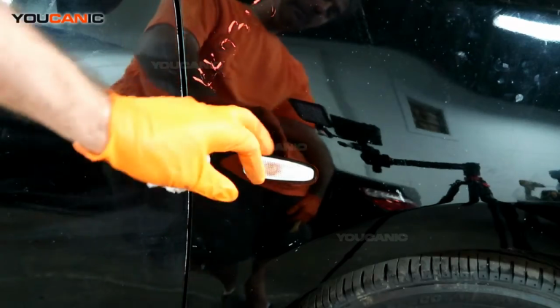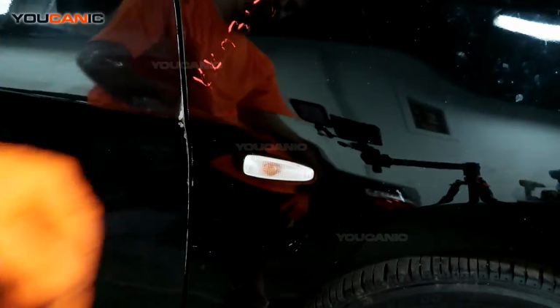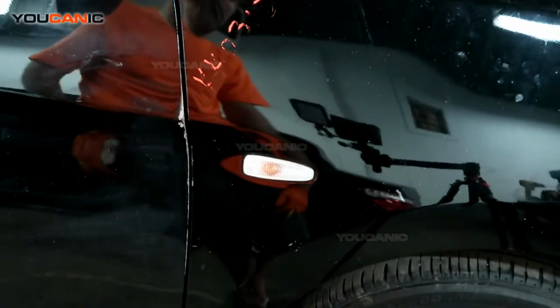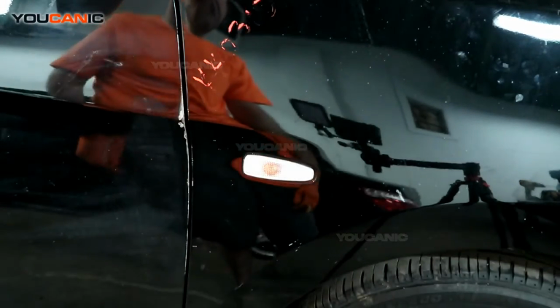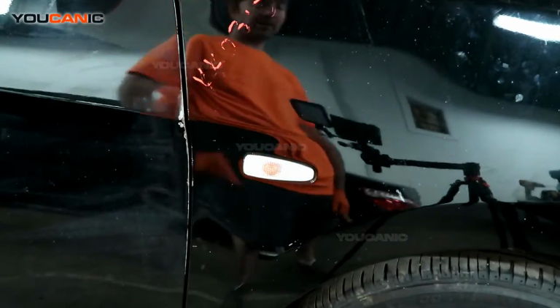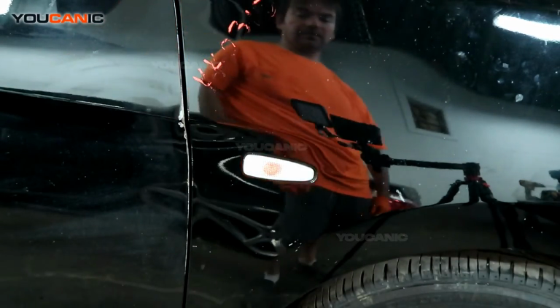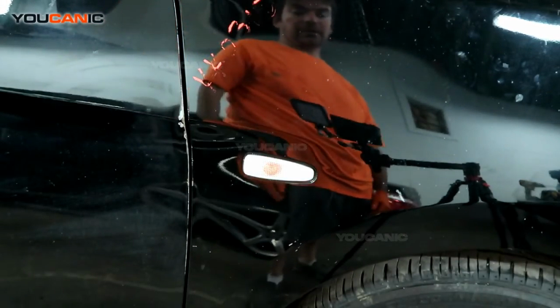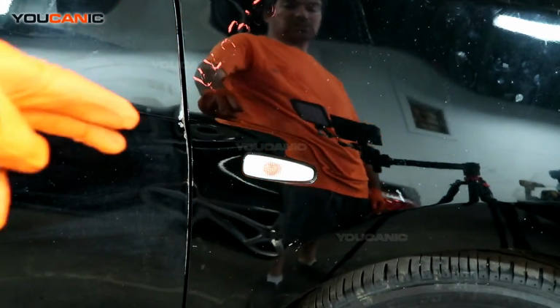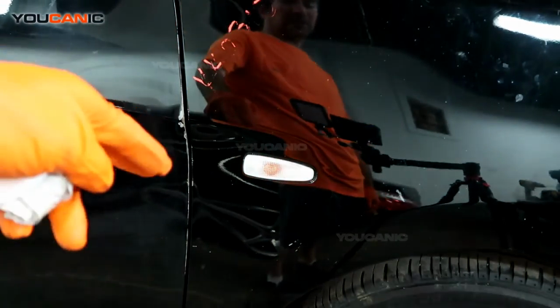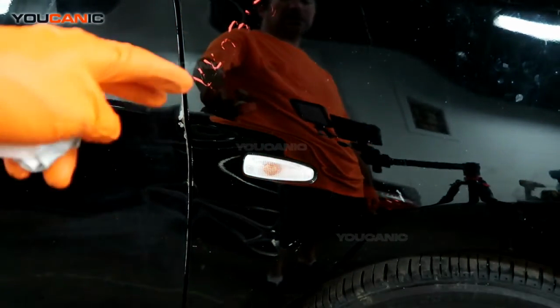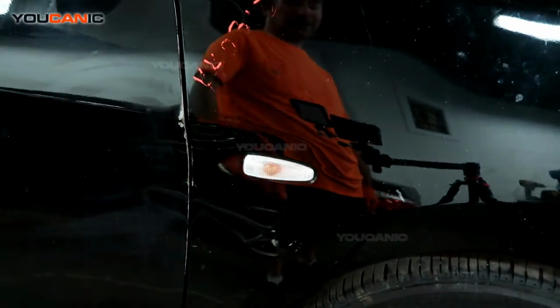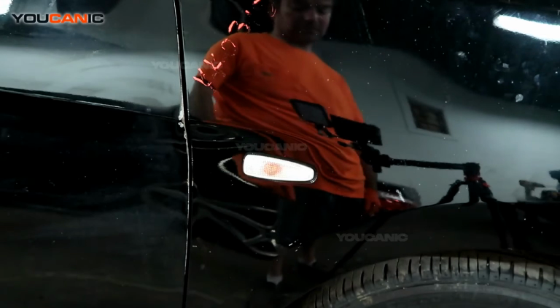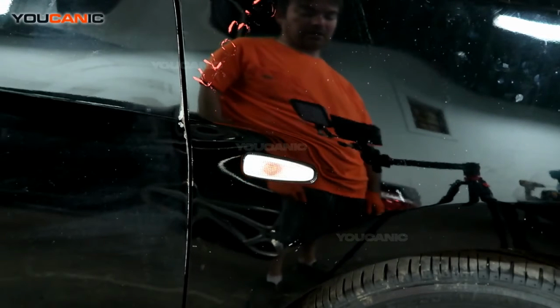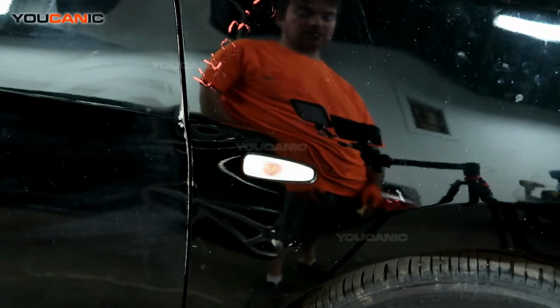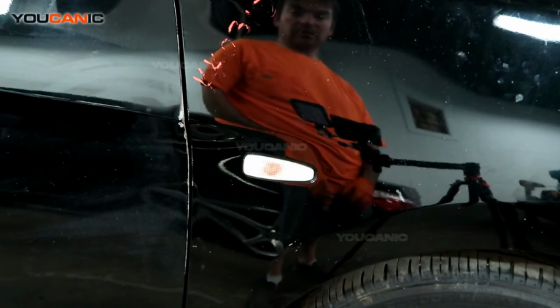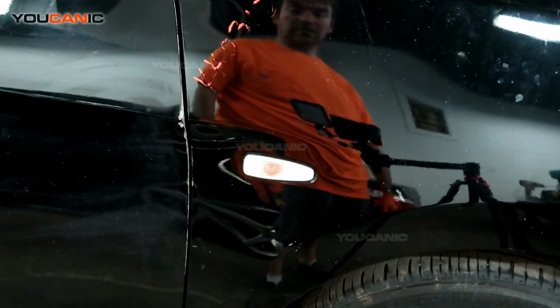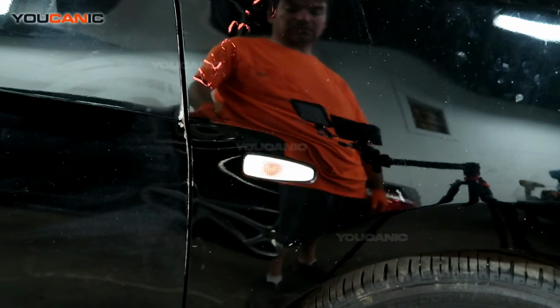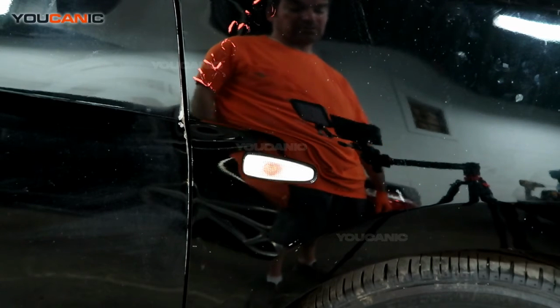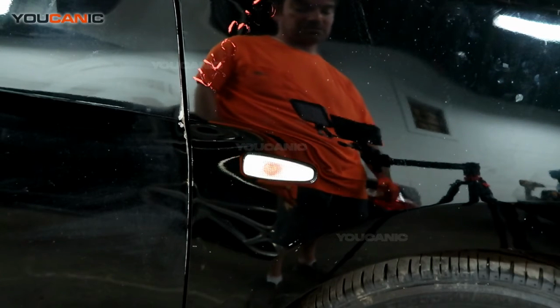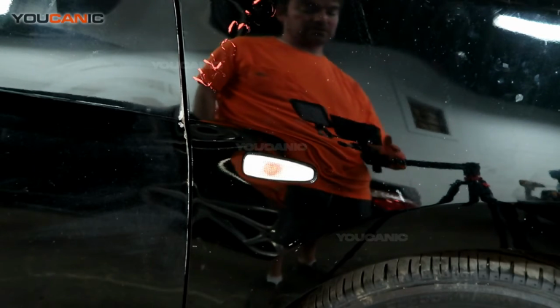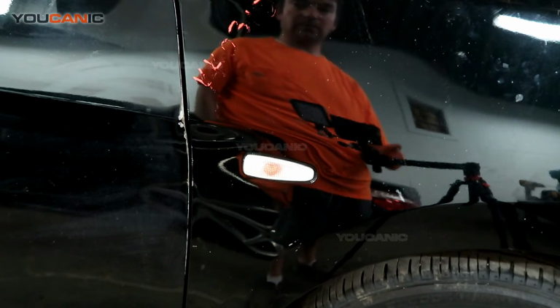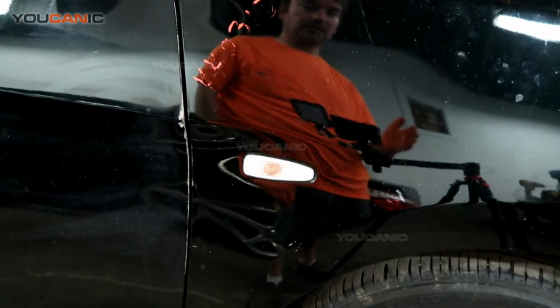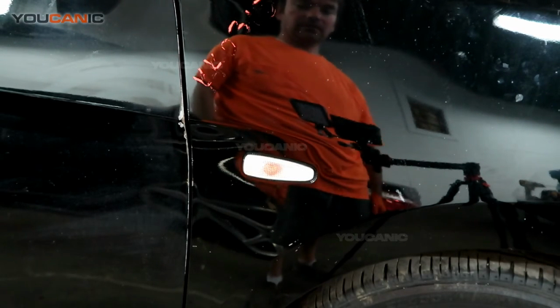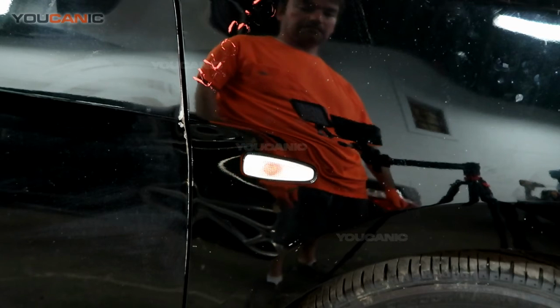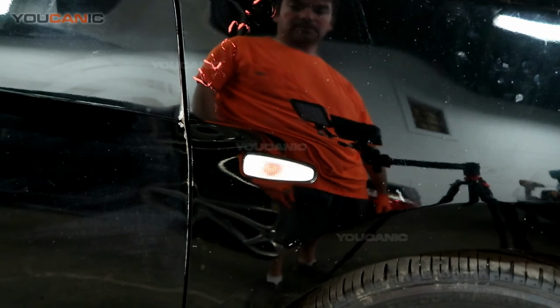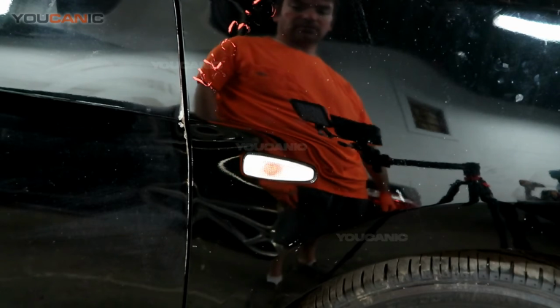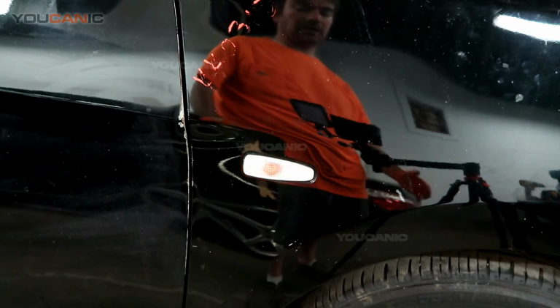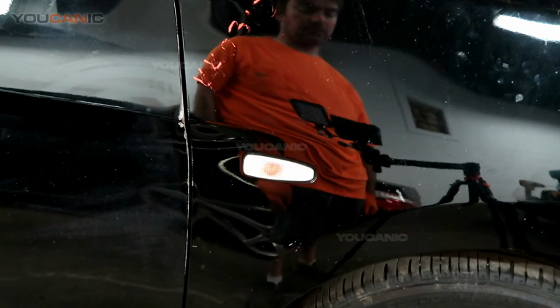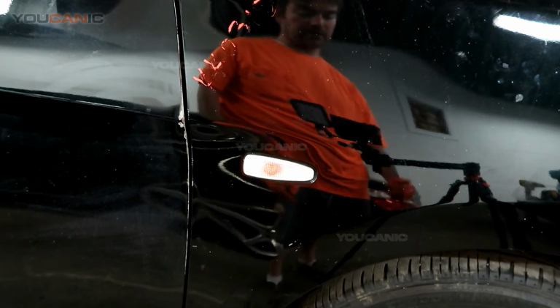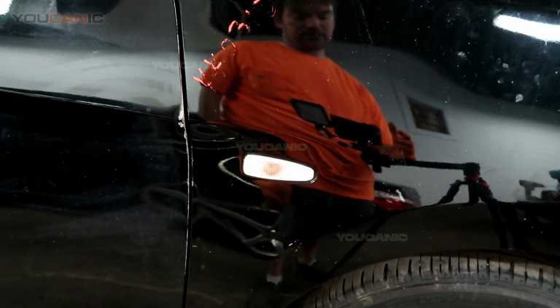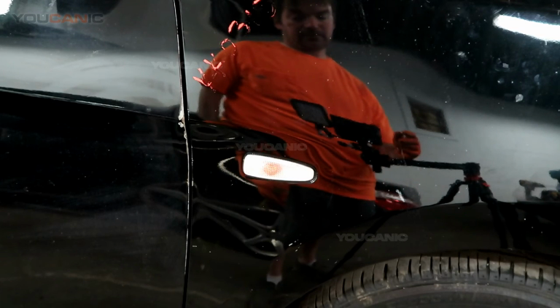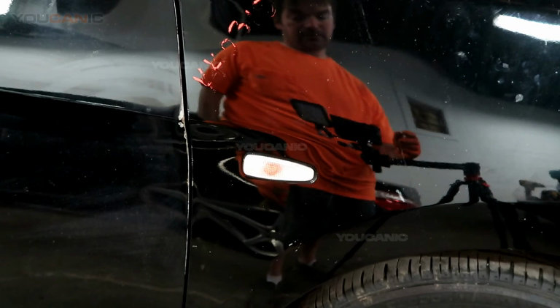And that's how you would go ahead and replace that turn signal and hazard indicator on your 2020 Mitsubishi Mirage — it's on the quarter panels on the front side. Thanks for watching.